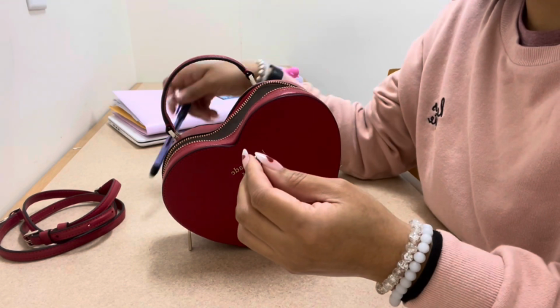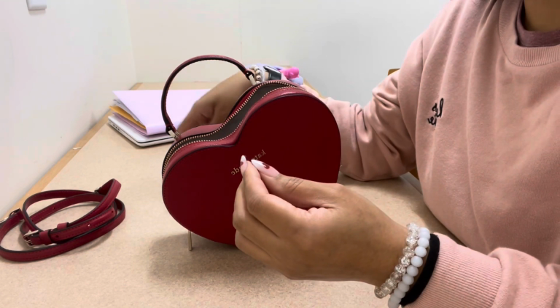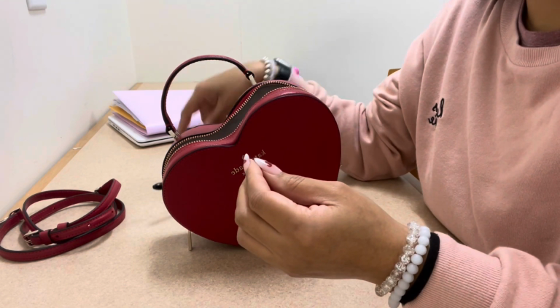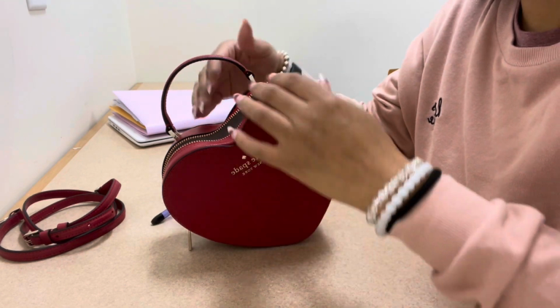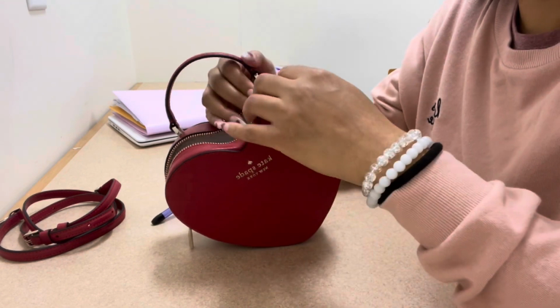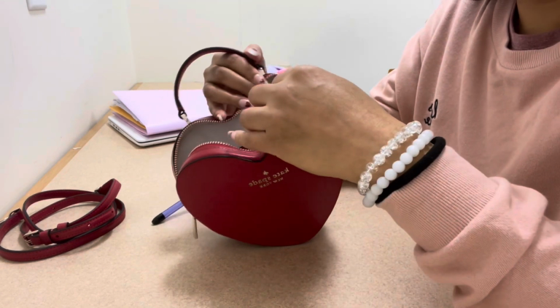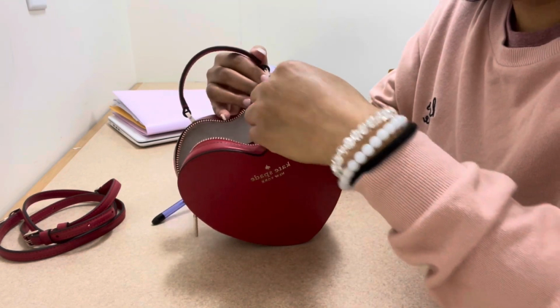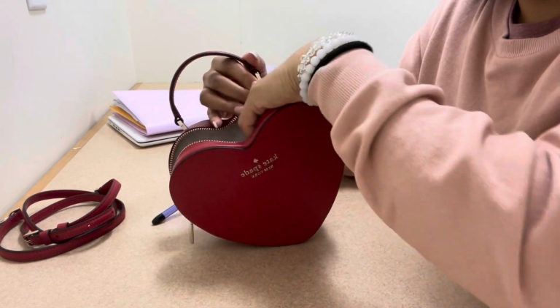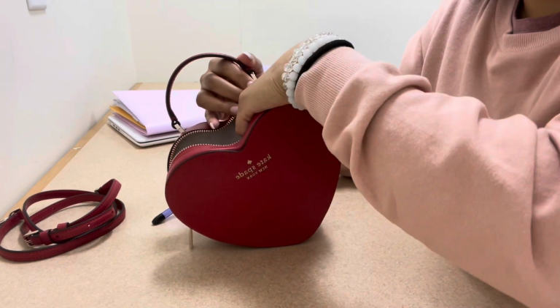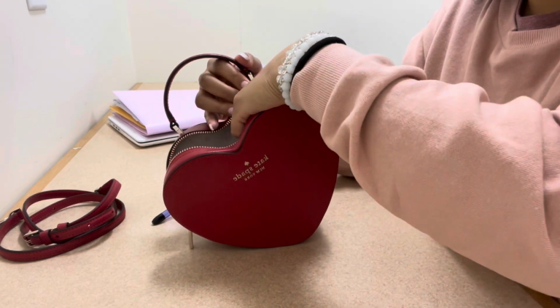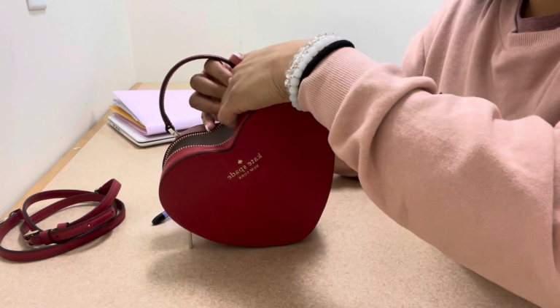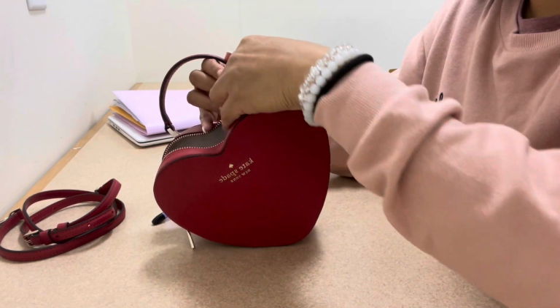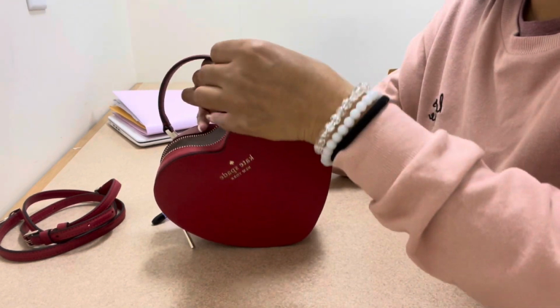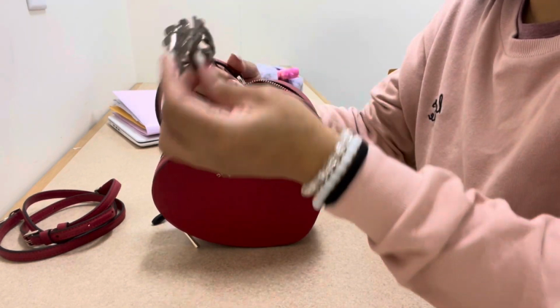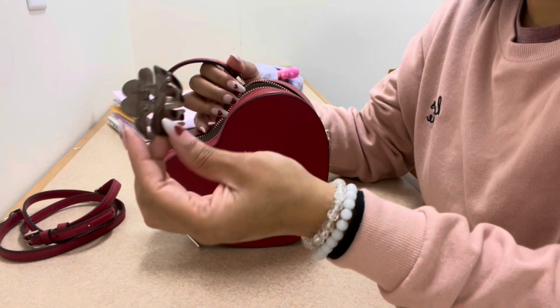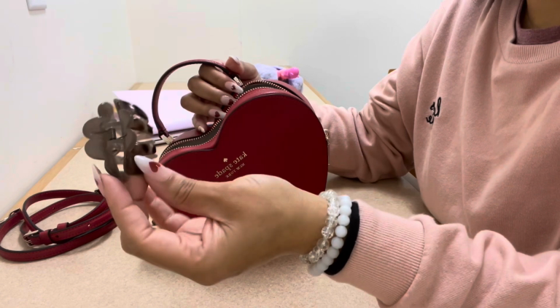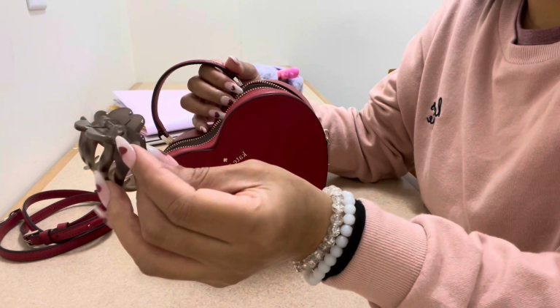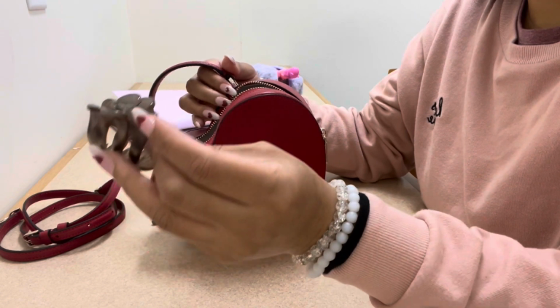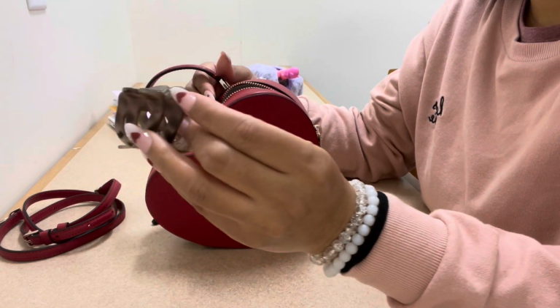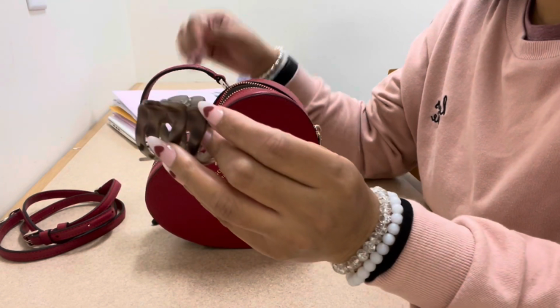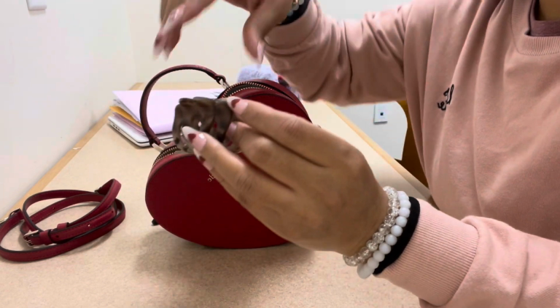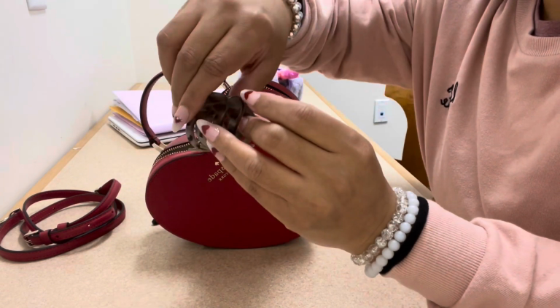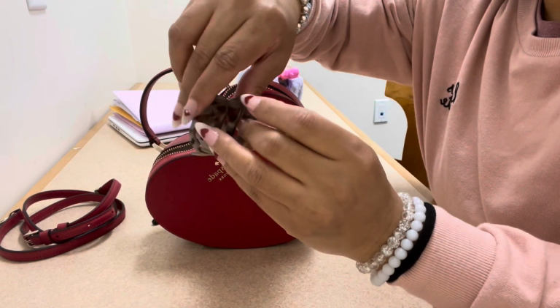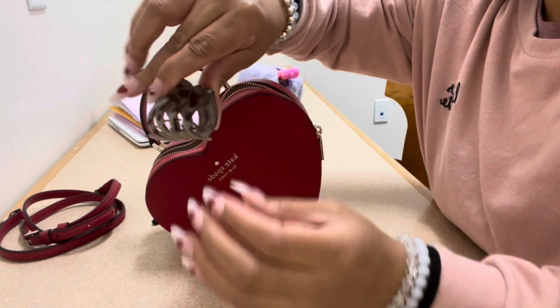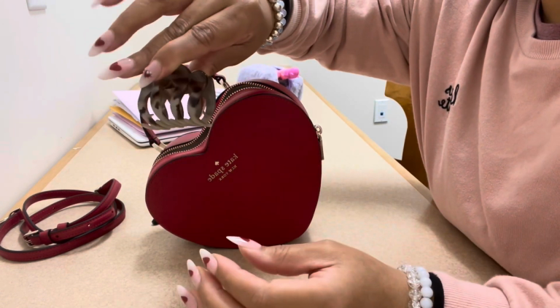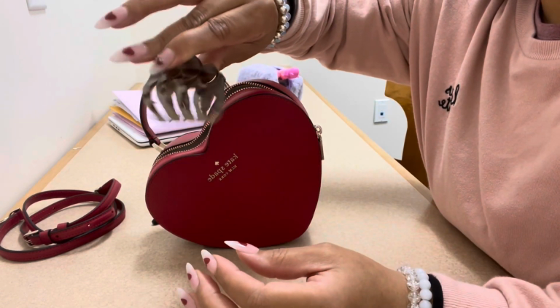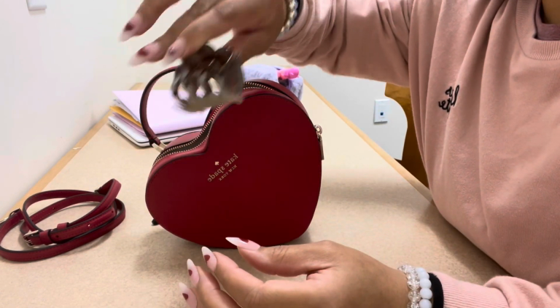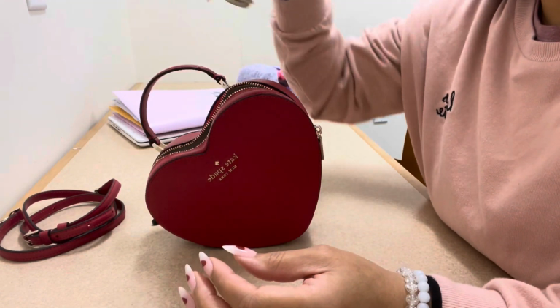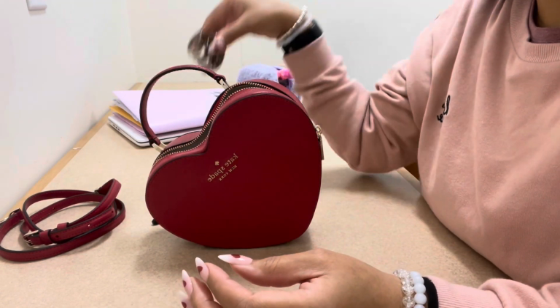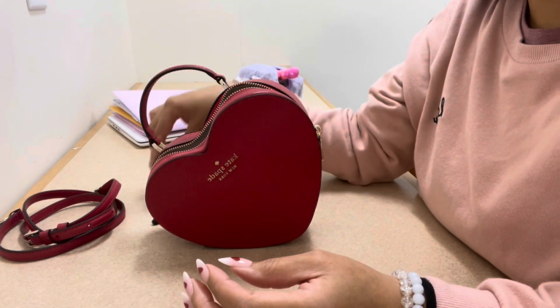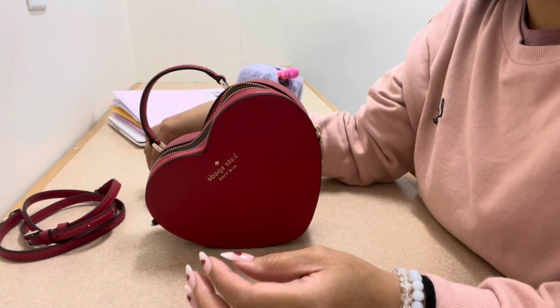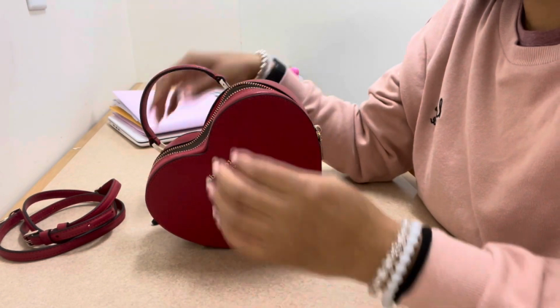I have my pen — this is my purple Pentel RSVP pen, you guys know I love these pens. I also have a hair clip in here in case I need to put my hair up — just a small little hair clip.